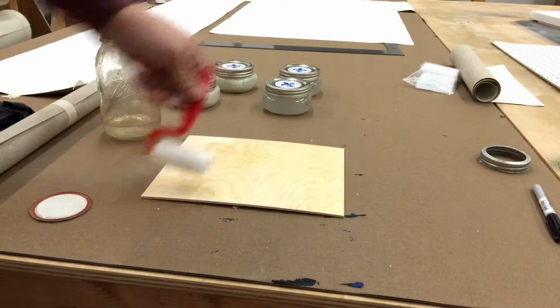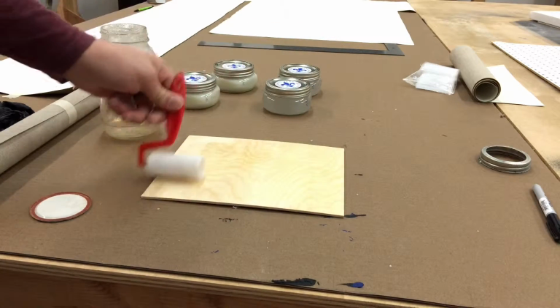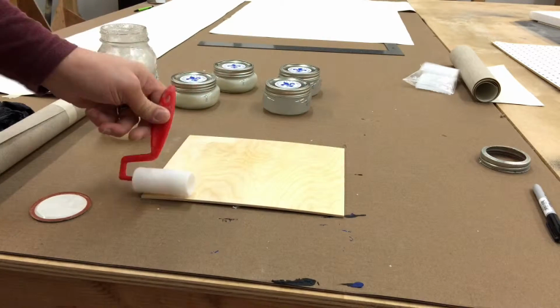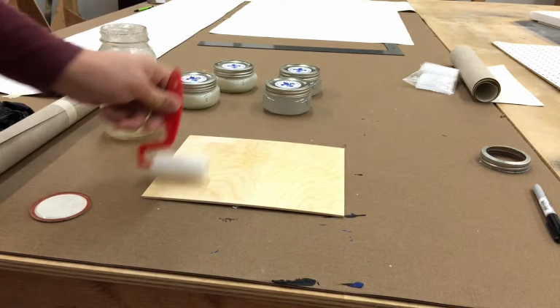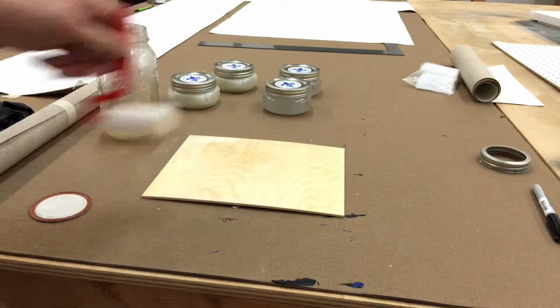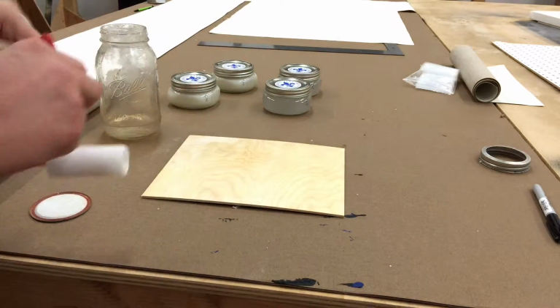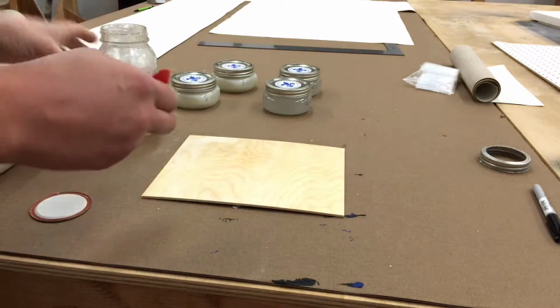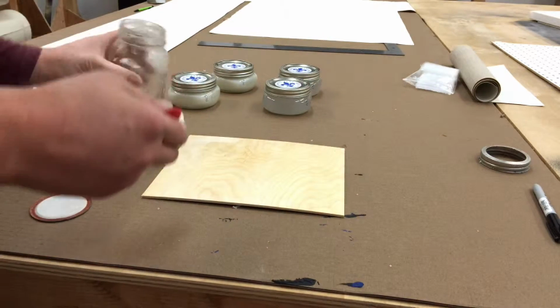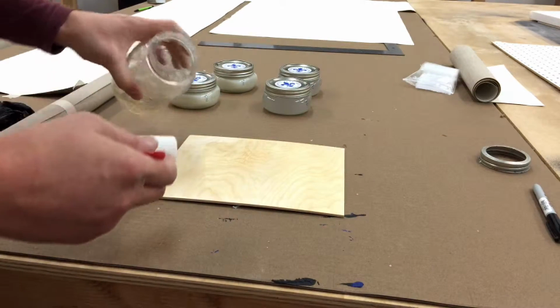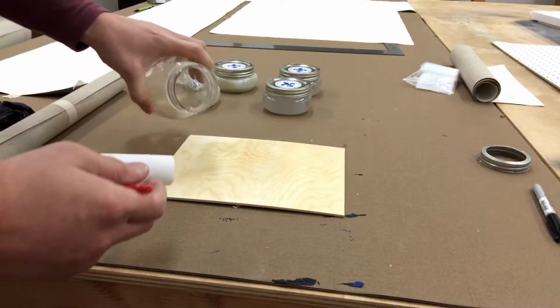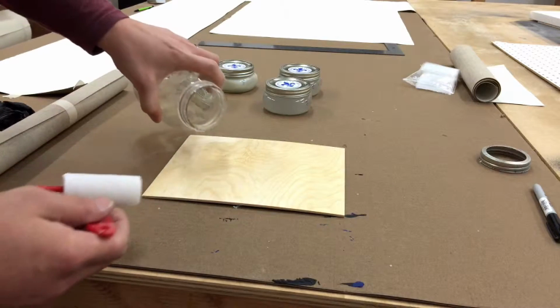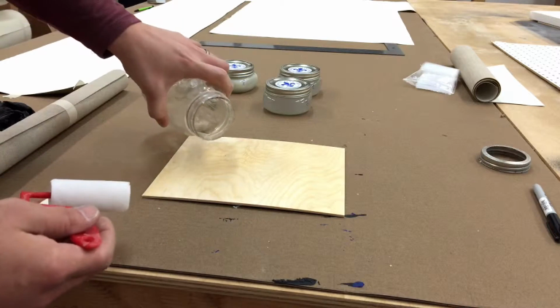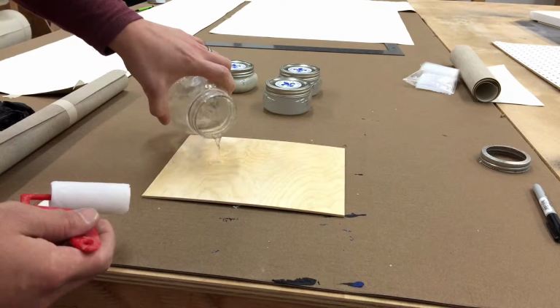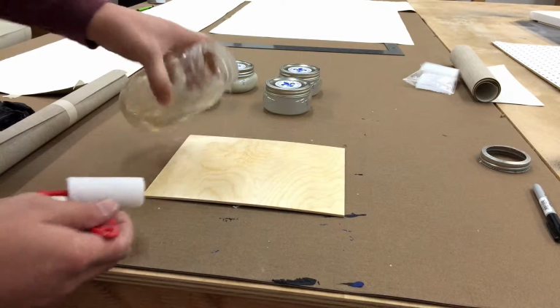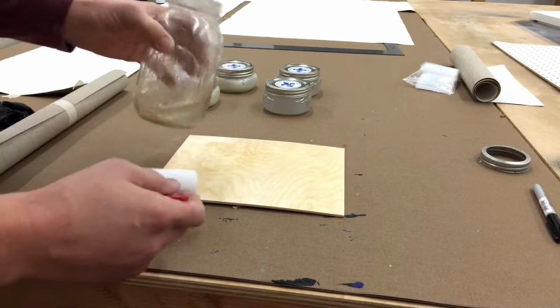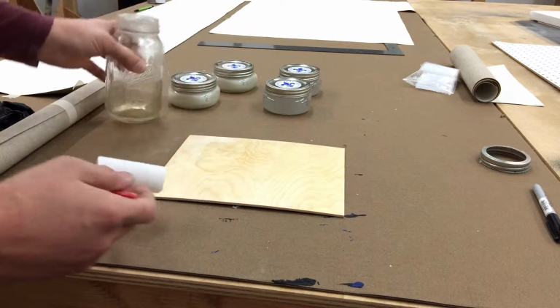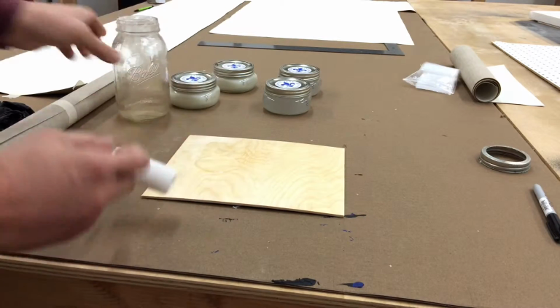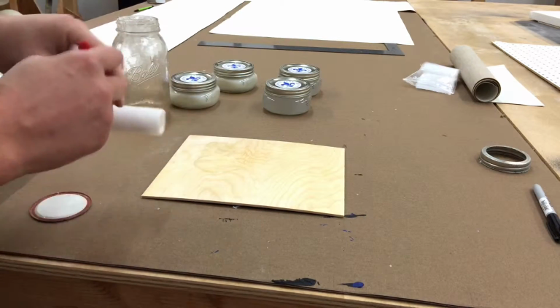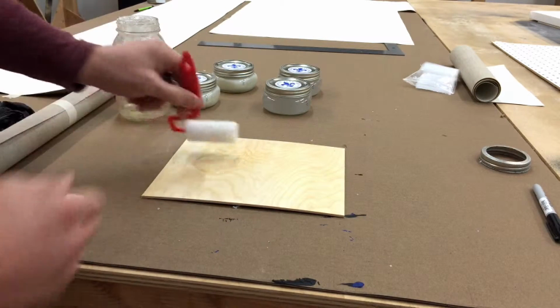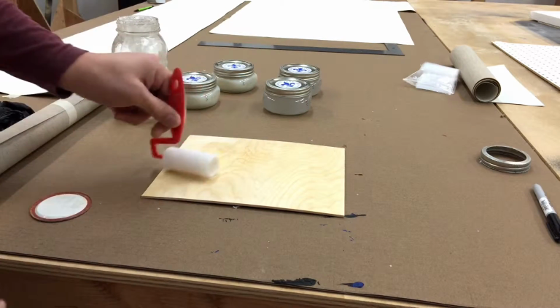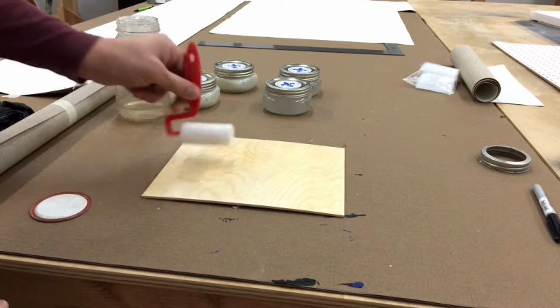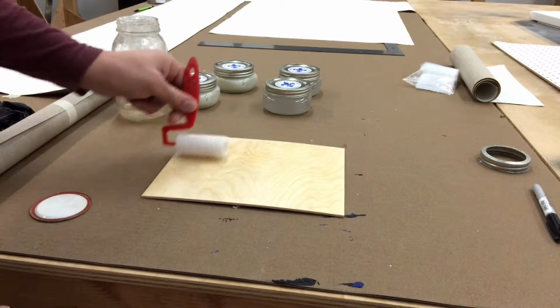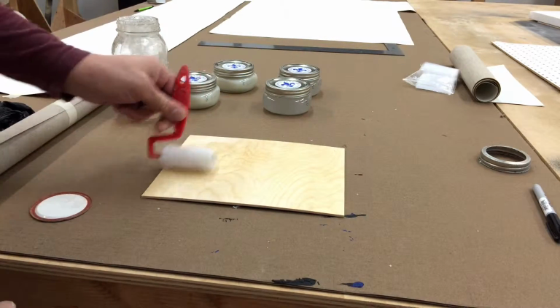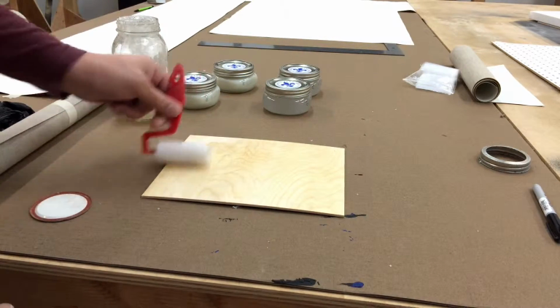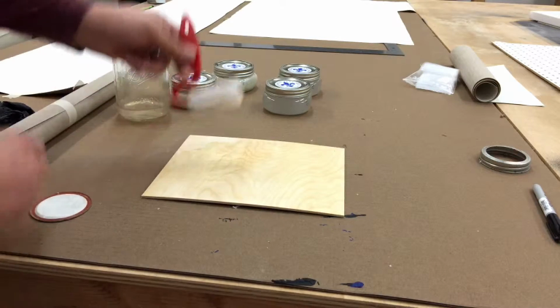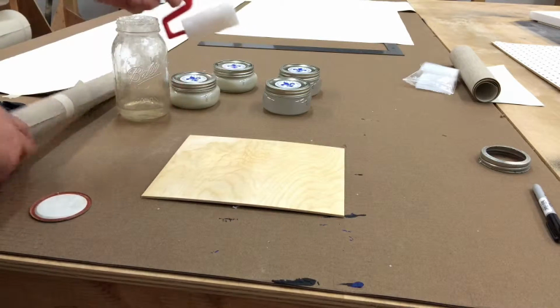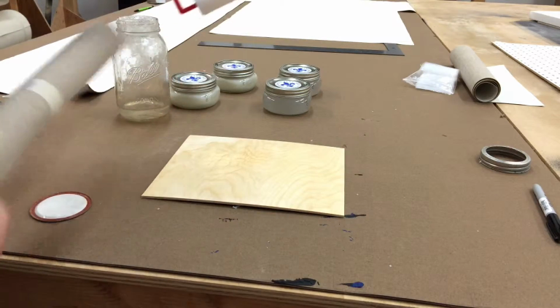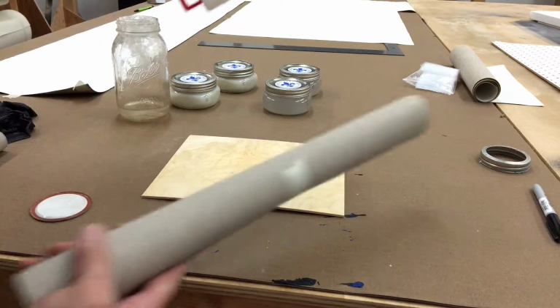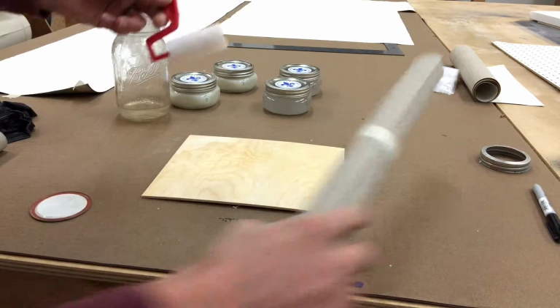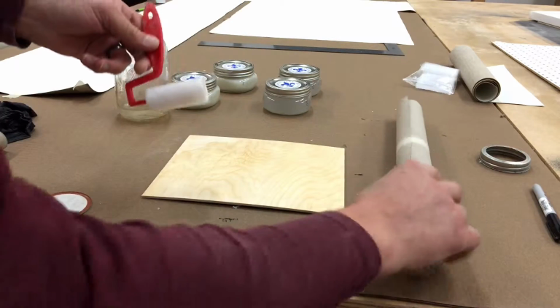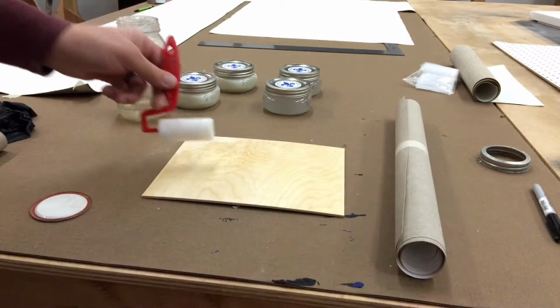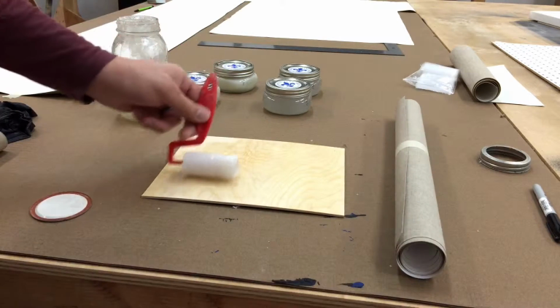I would suggest if you're going to do it, just do a bunch at the same time. Then you have essentially a bunch of iron-on panels ready for your scraps of linen or whatever to be applied.